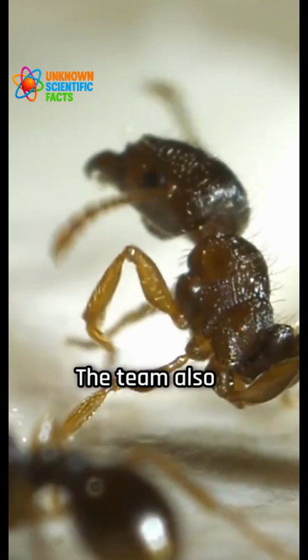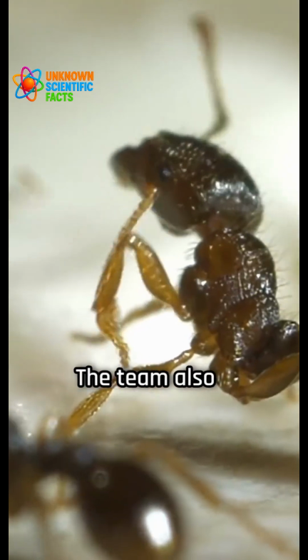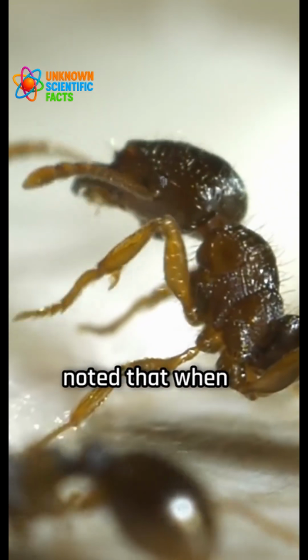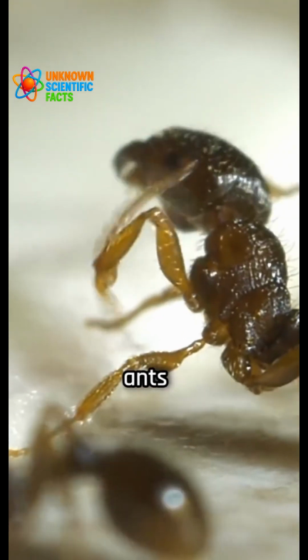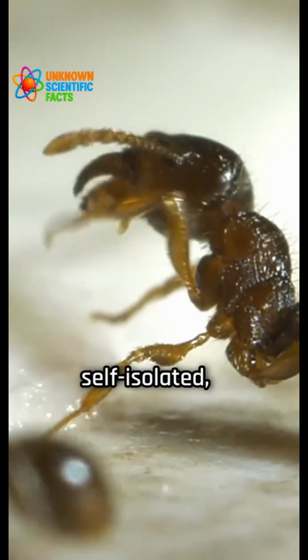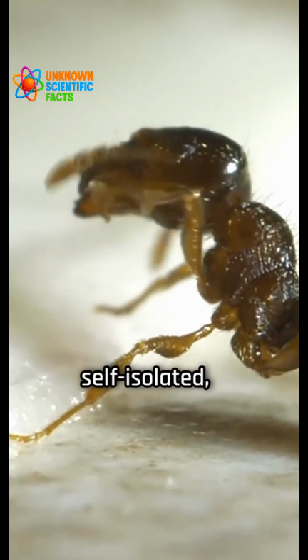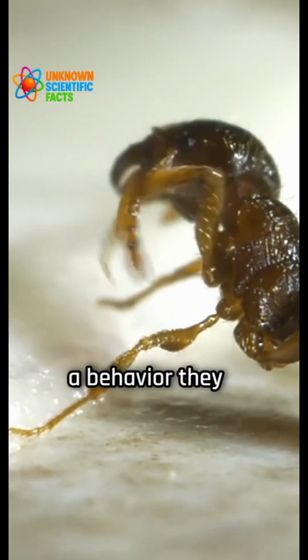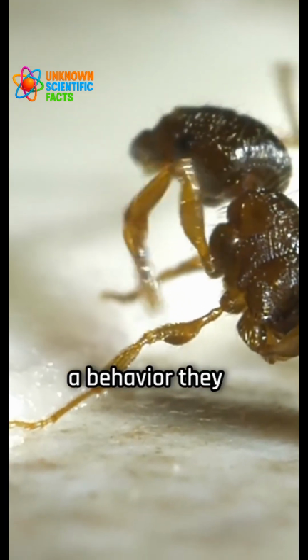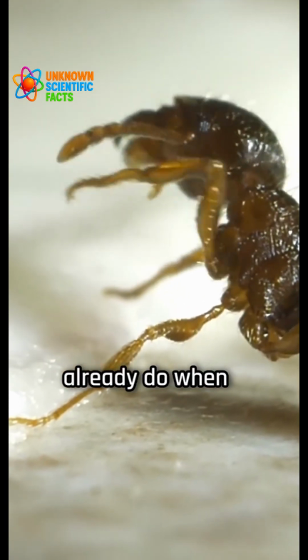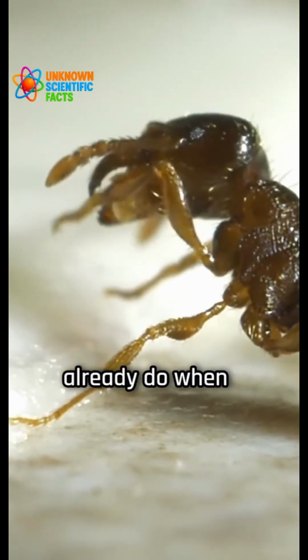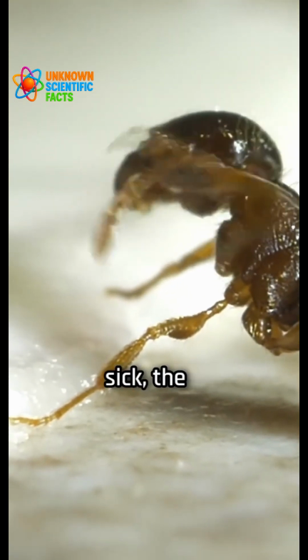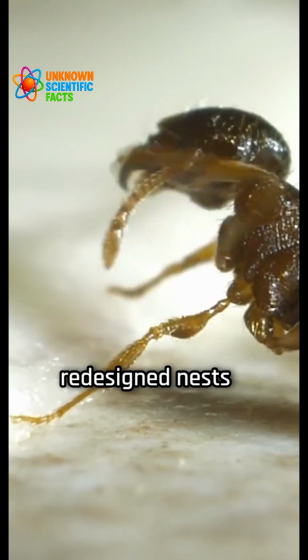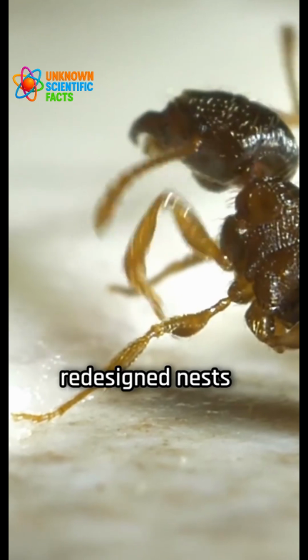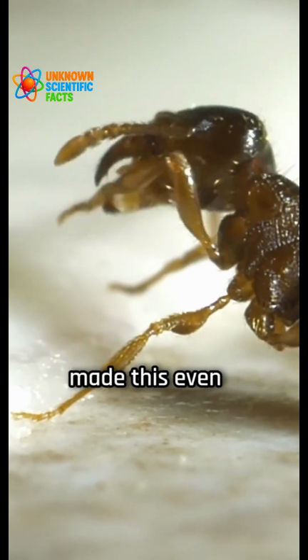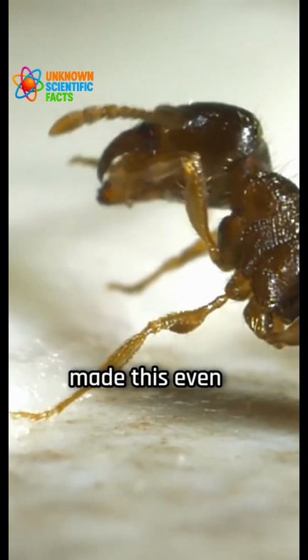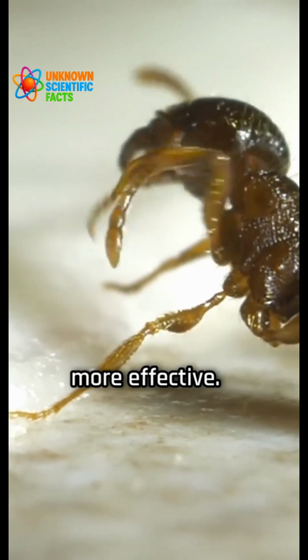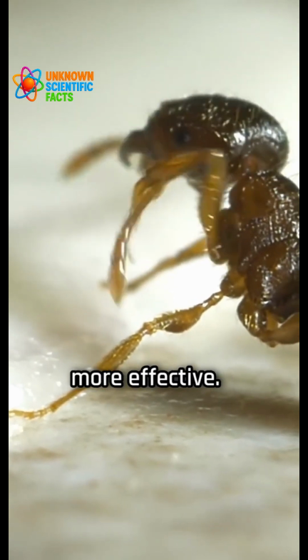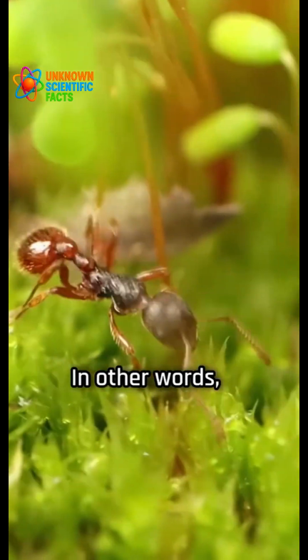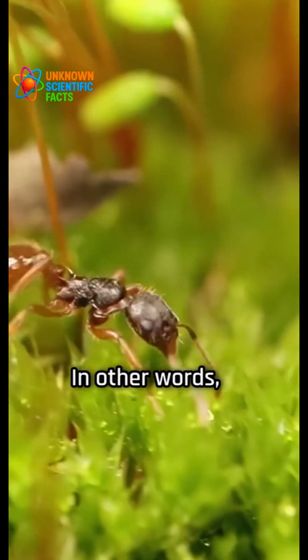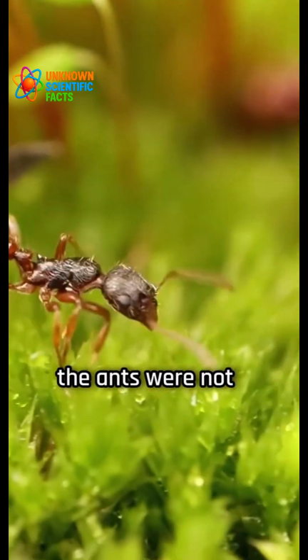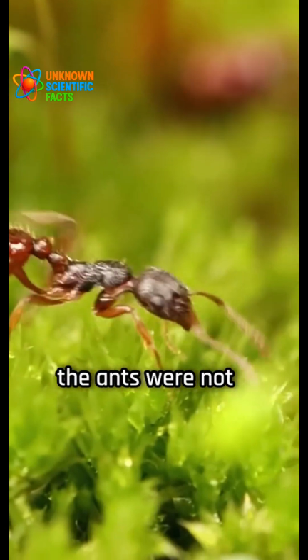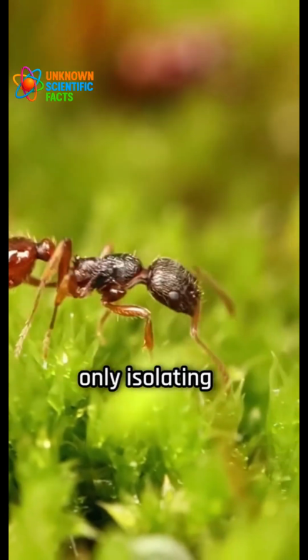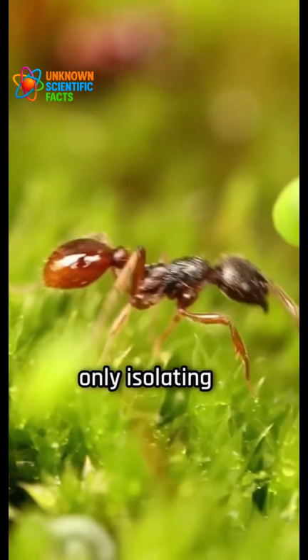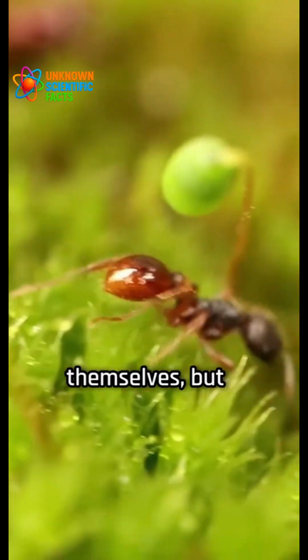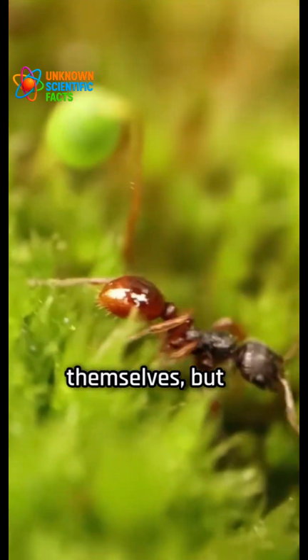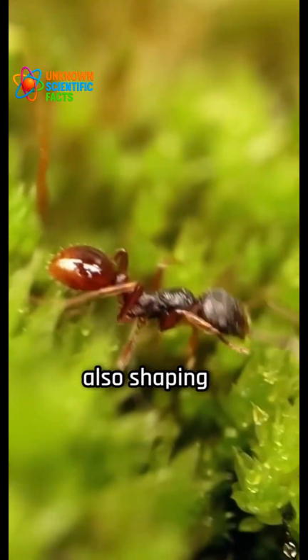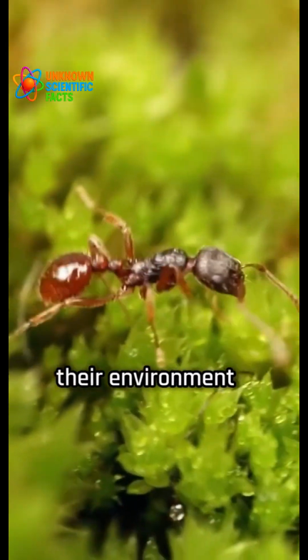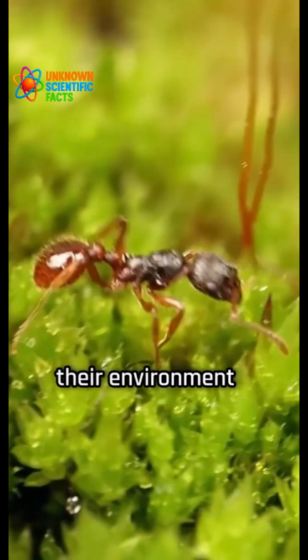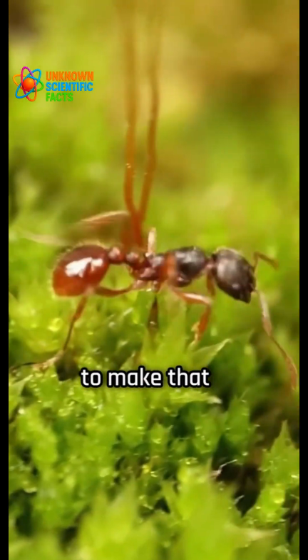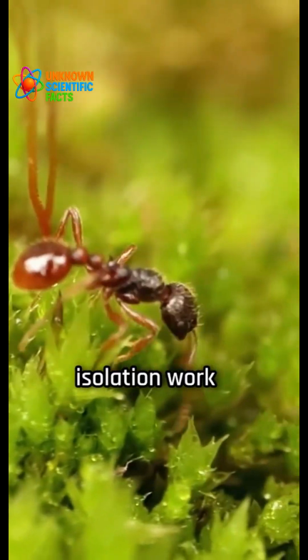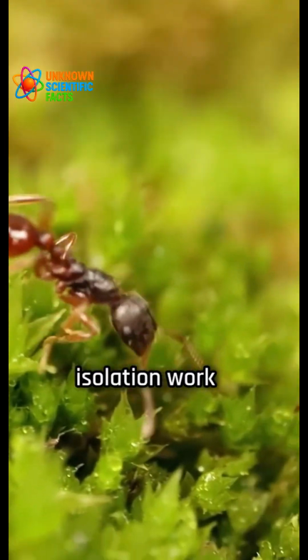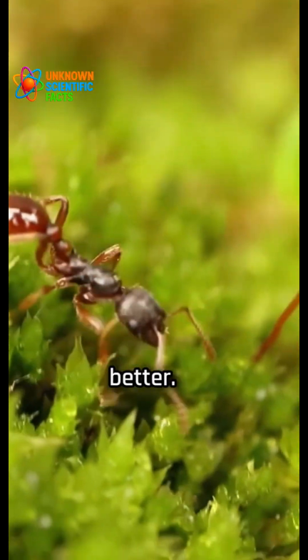The team also noted that when ants self-isolated, a behavior they already do when sick, the redesigned nests made this even more effective. In other words, the ants were not only isolating themselves, but also shaping their environment to make that isolation work better.